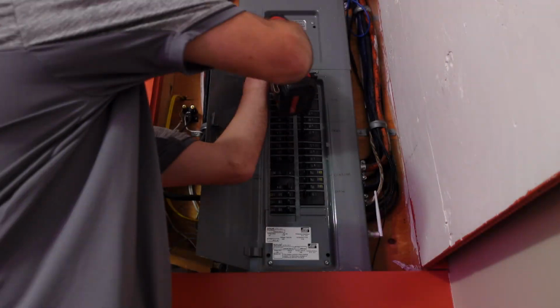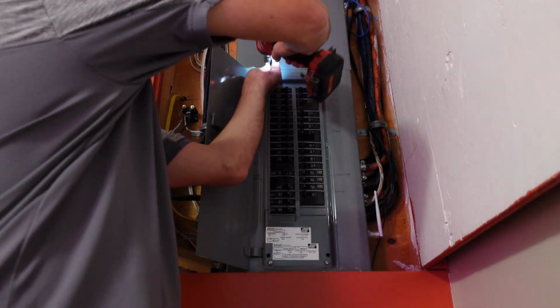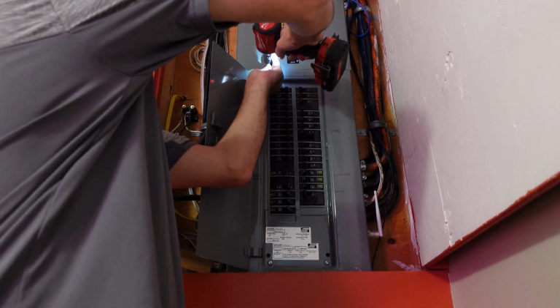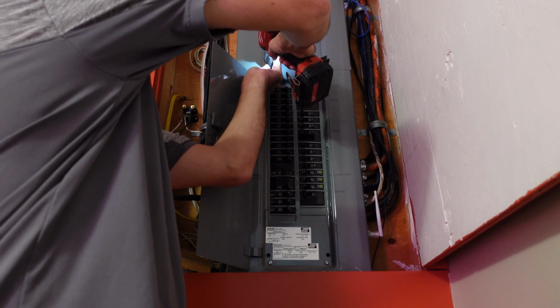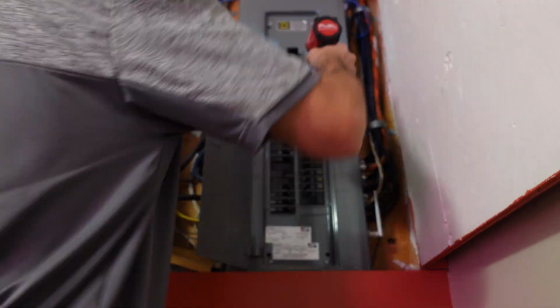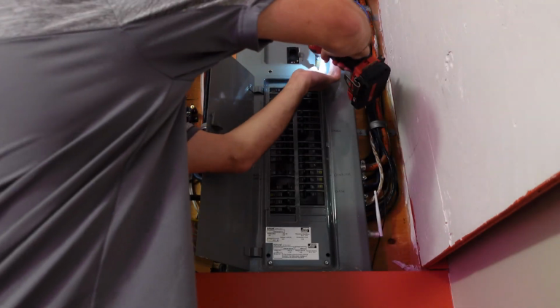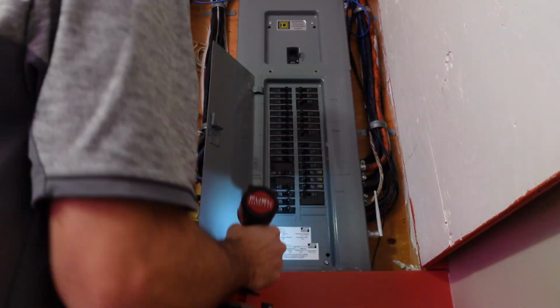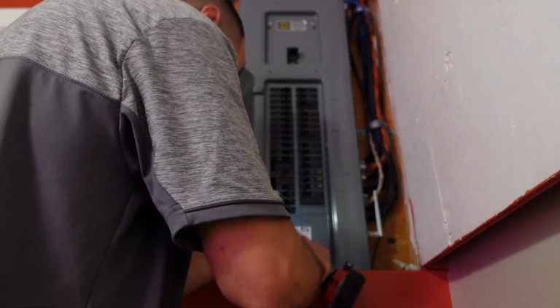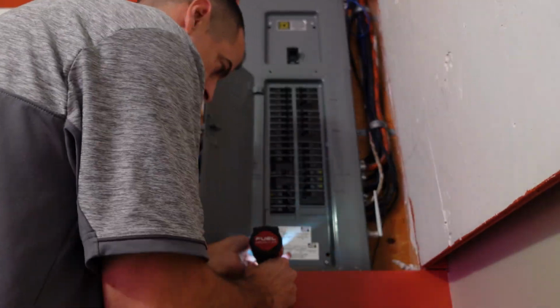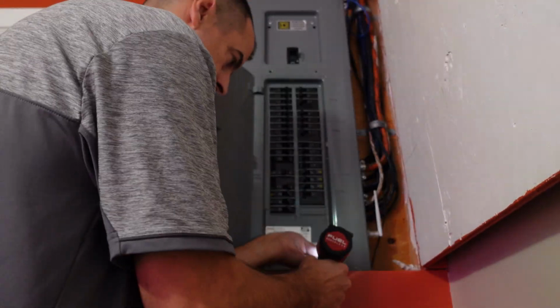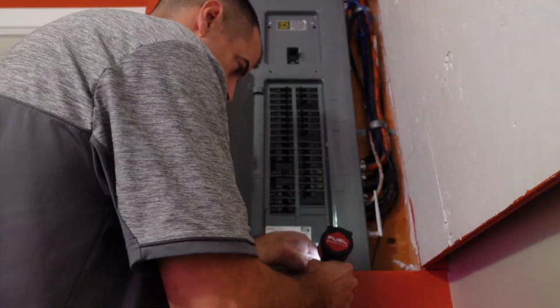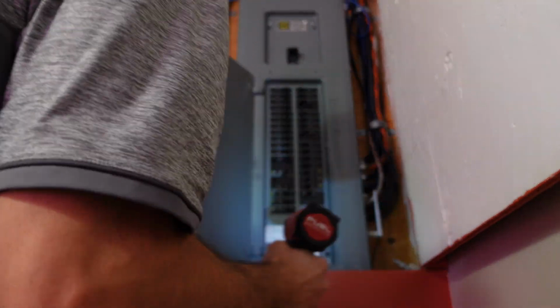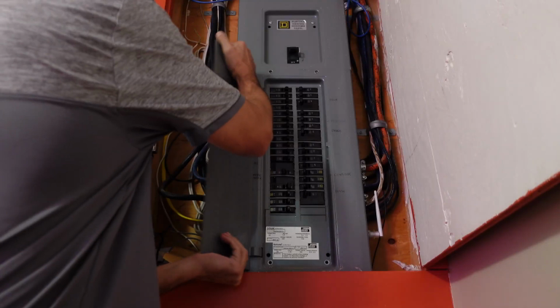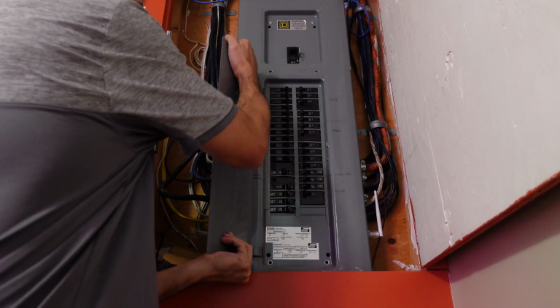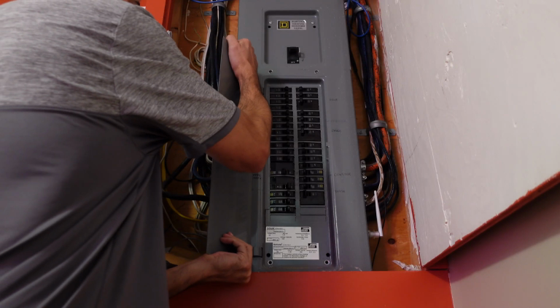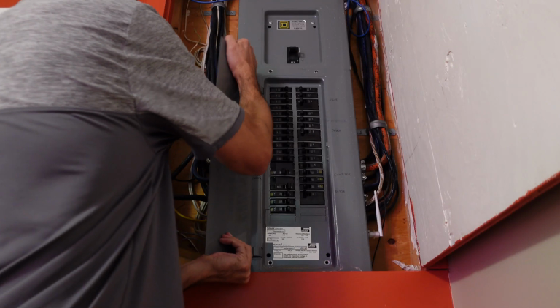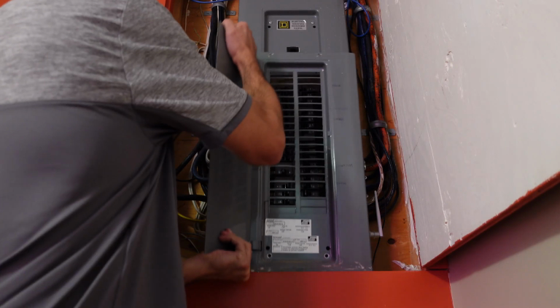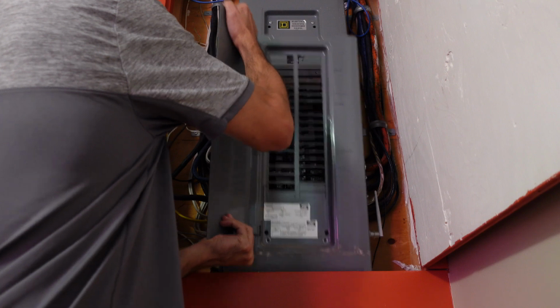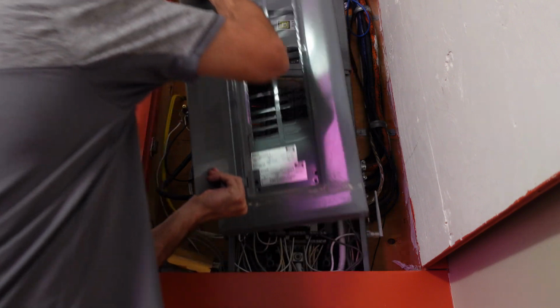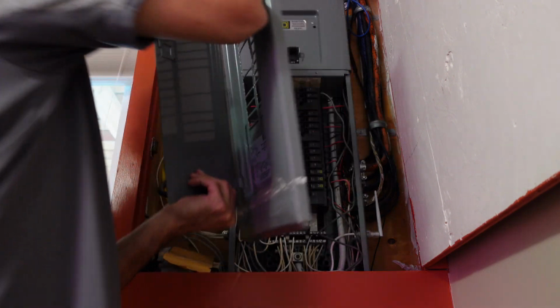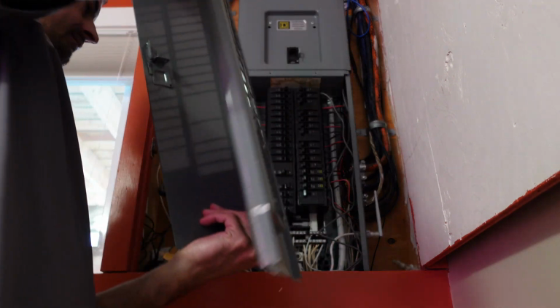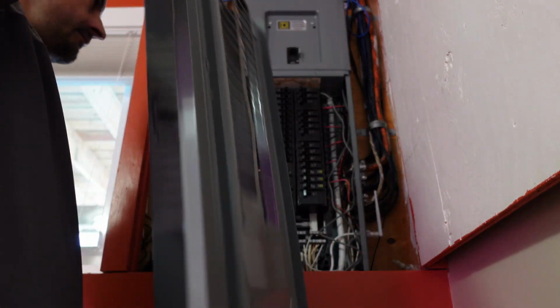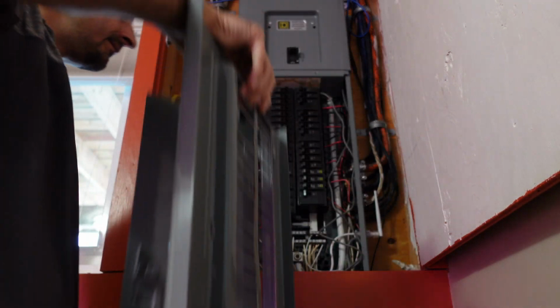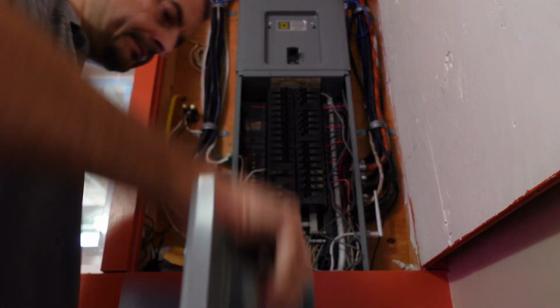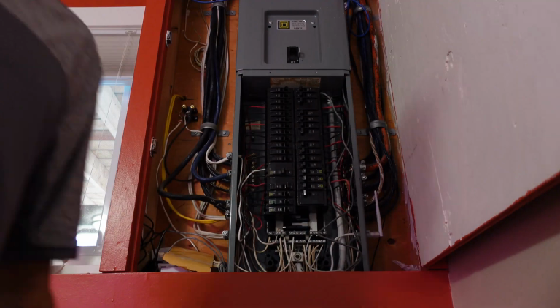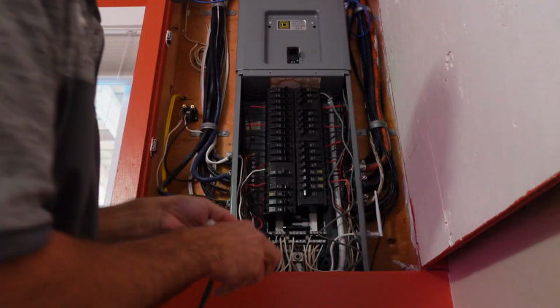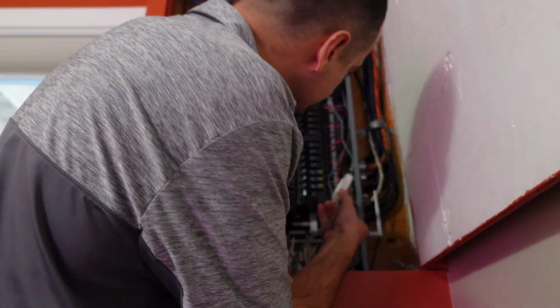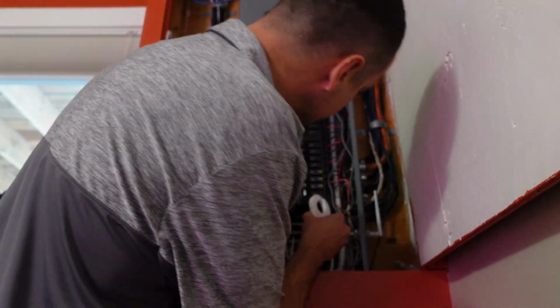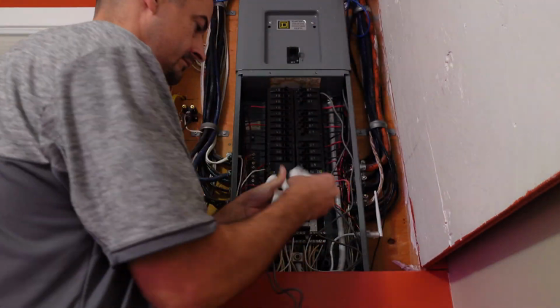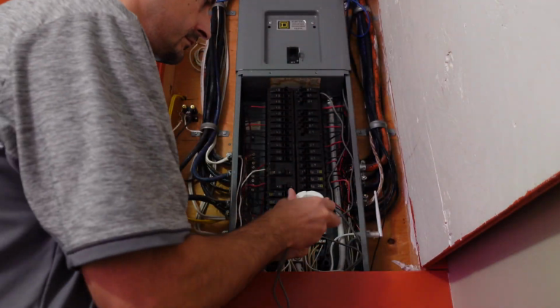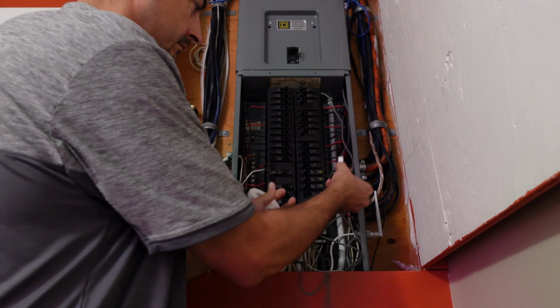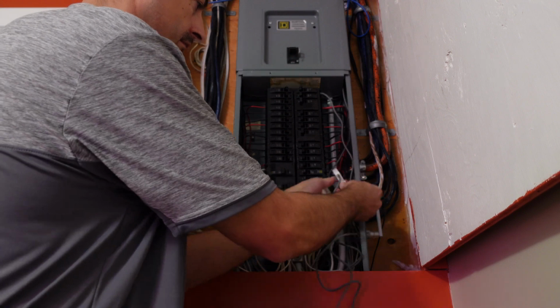Pop the two screws off the top and off the bottom to get my panel box exposed. Once I've got that open, putting the actual clamps in is super easy. I just clamp it around the two wires that I want to monitor the loads on.